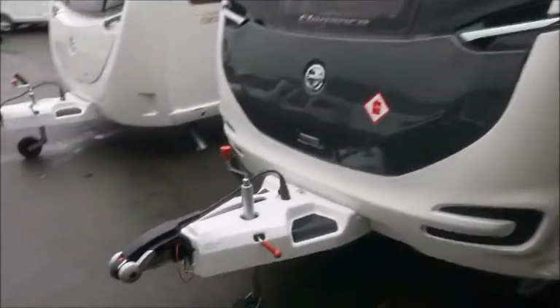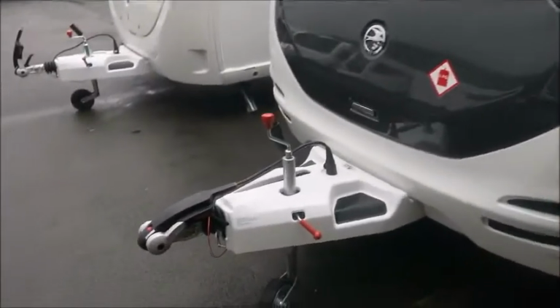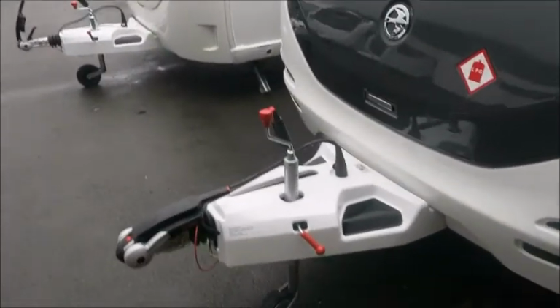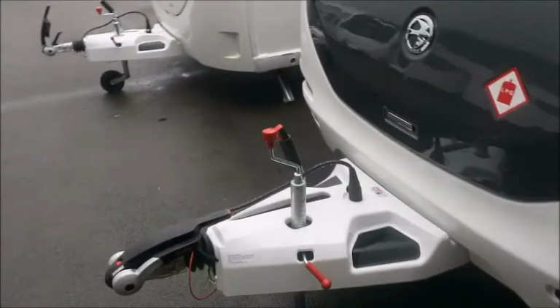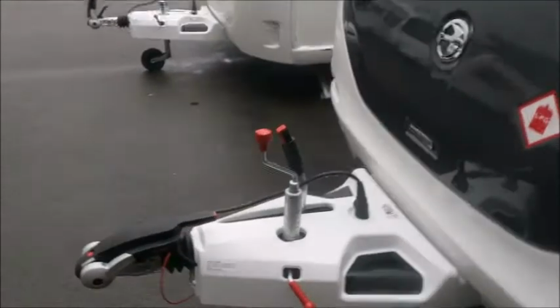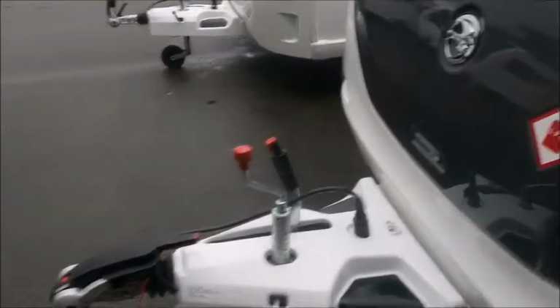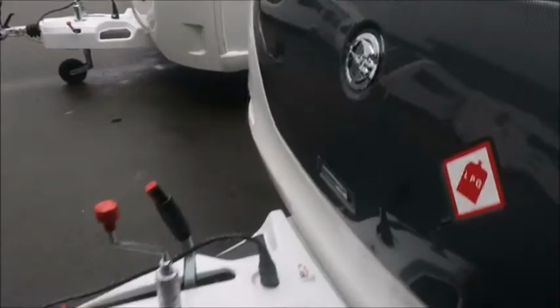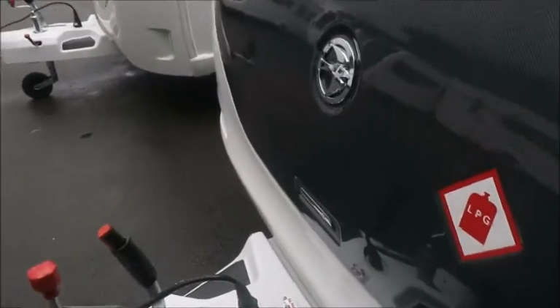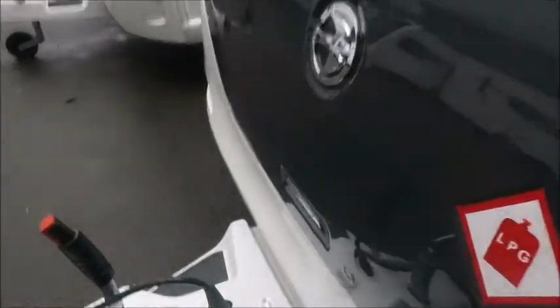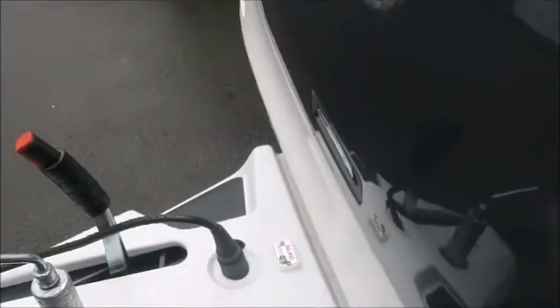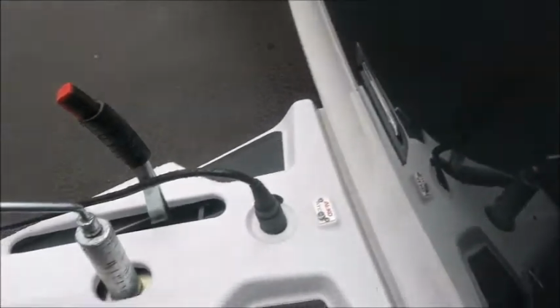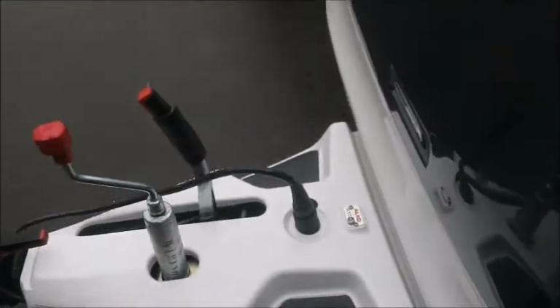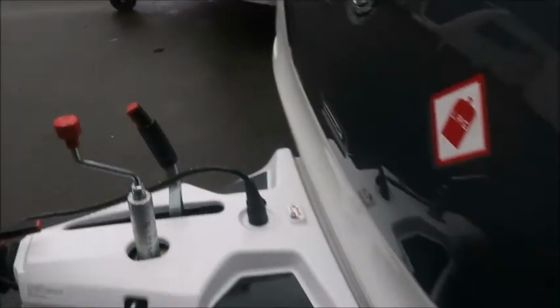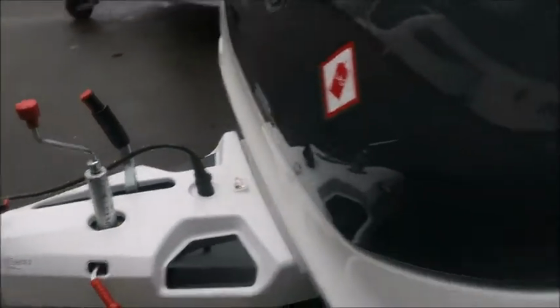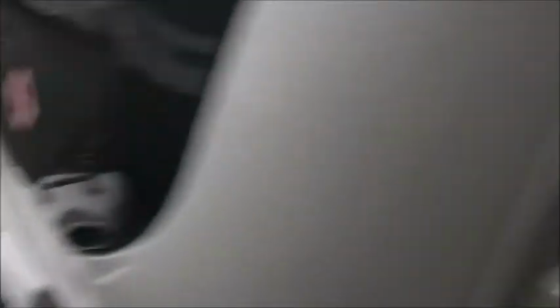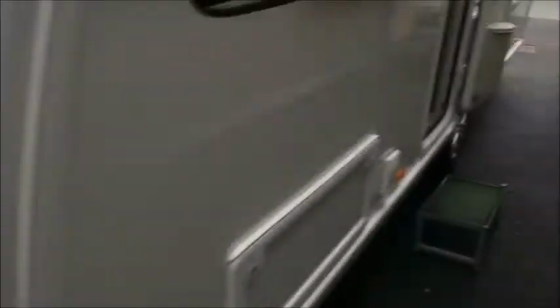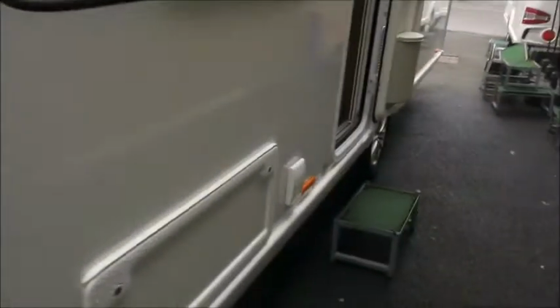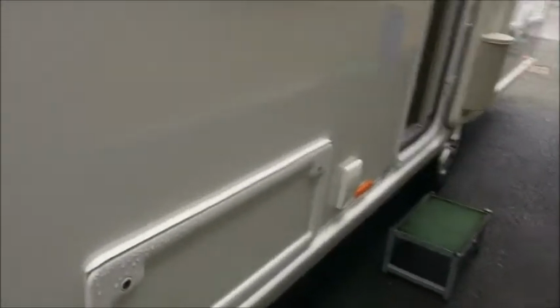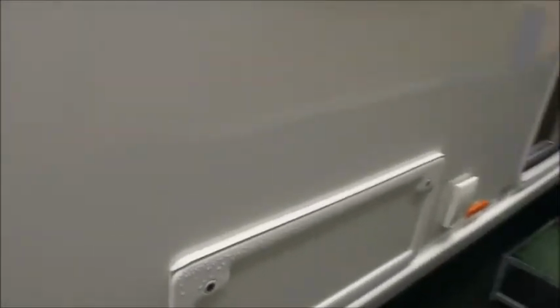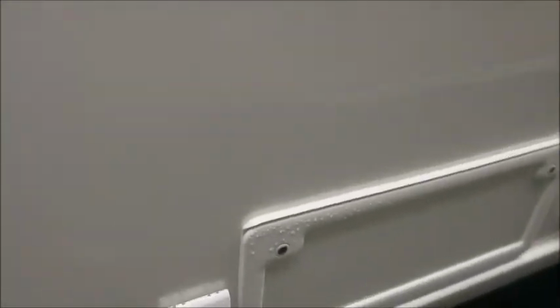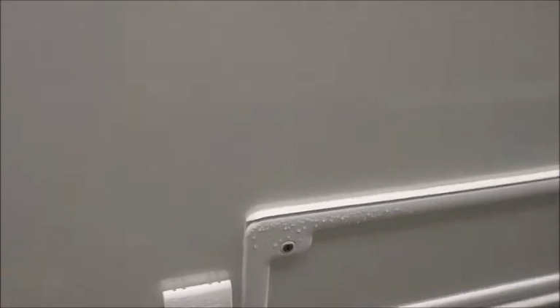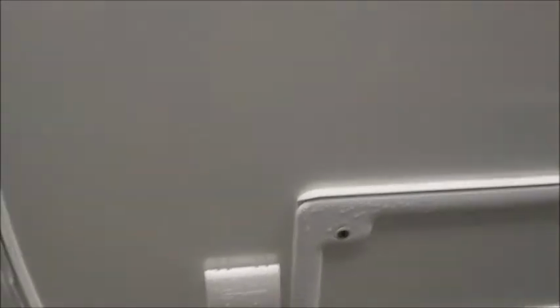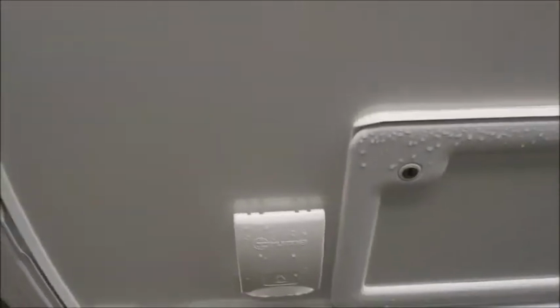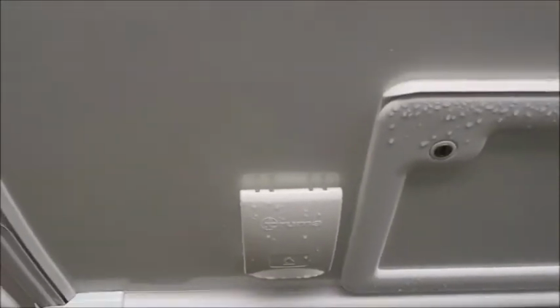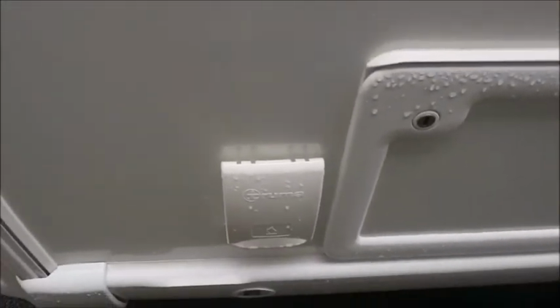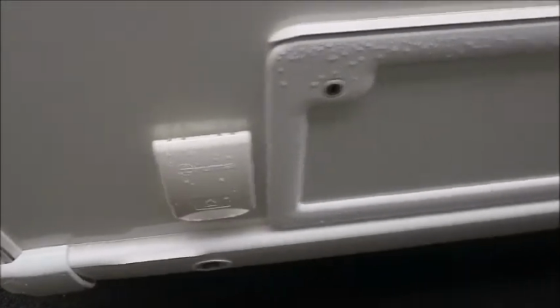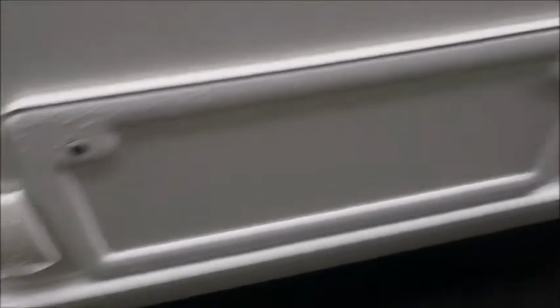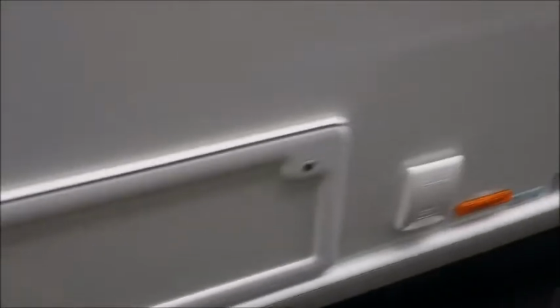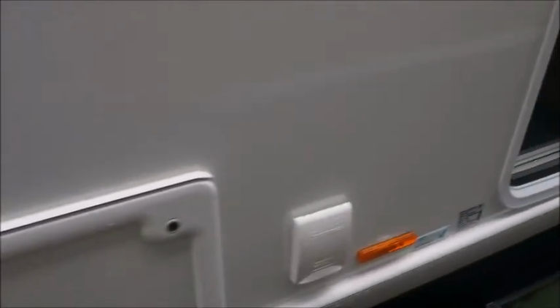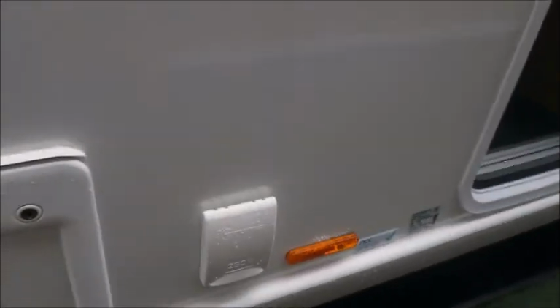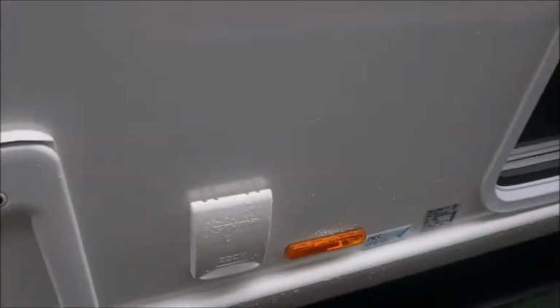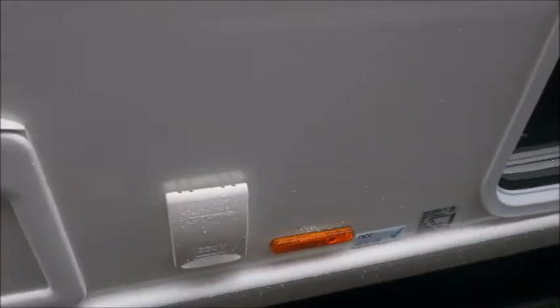At the front we notice we've got the Elko stabiliser hitch and Elko ATC, which comes with all our Elegance models. We also notice we've got external barbecue points and external electric.